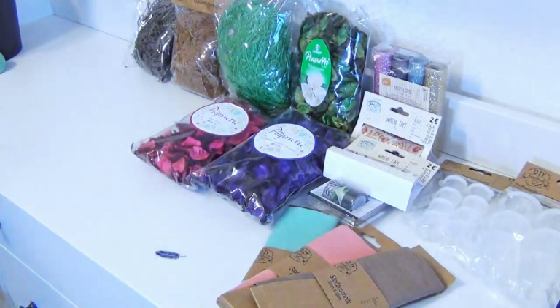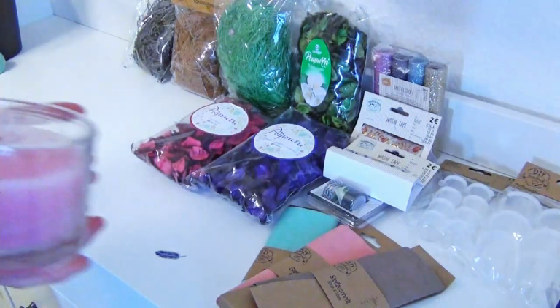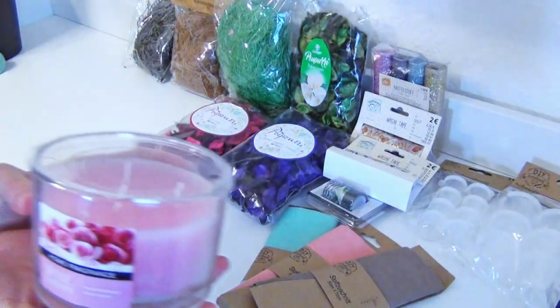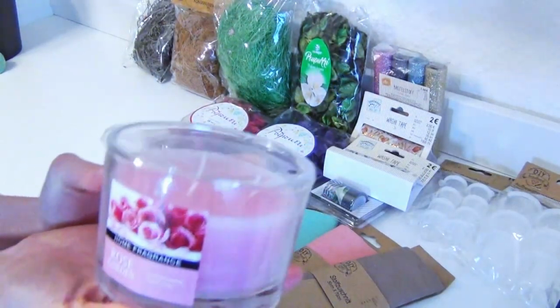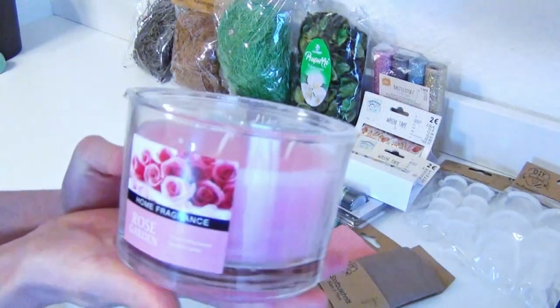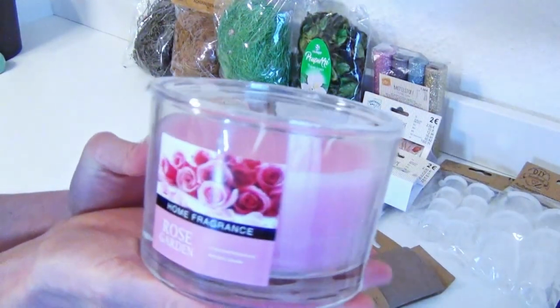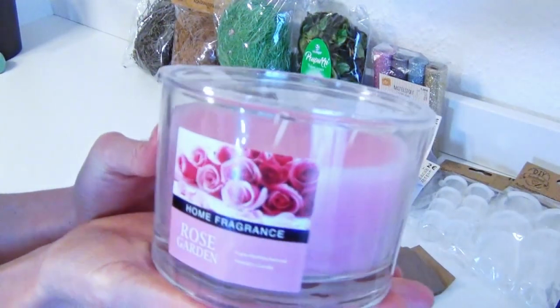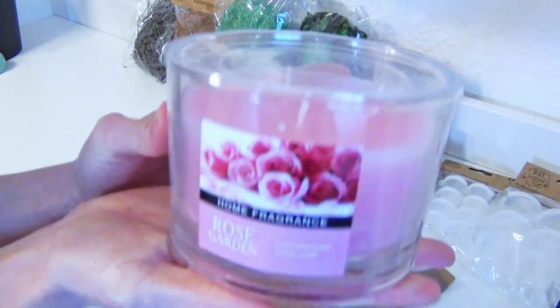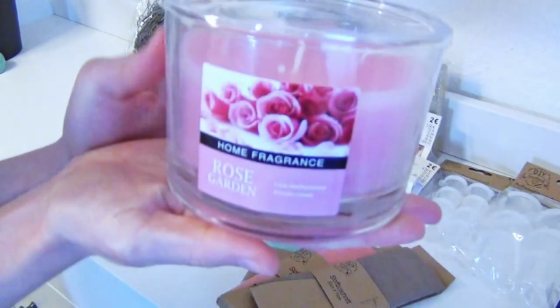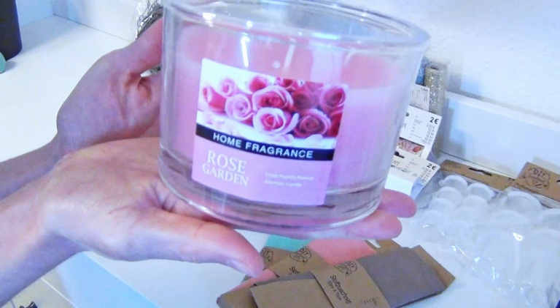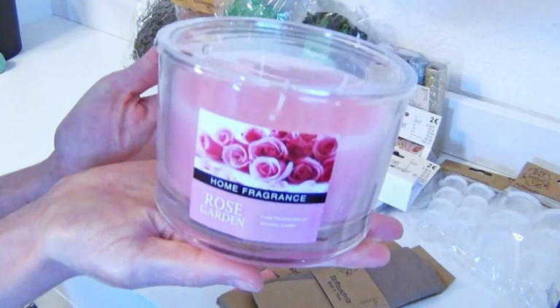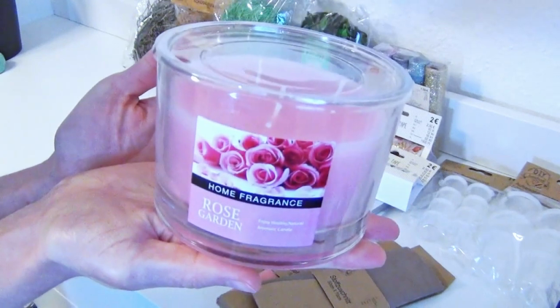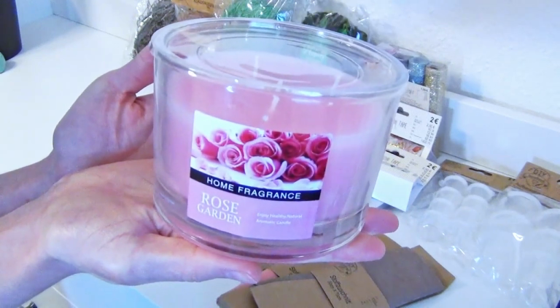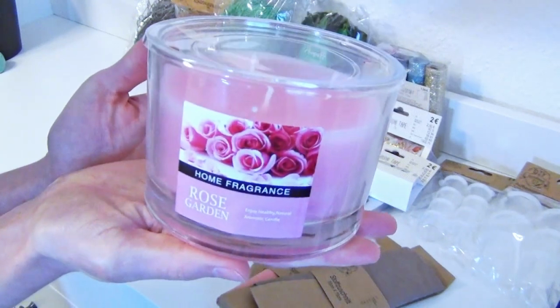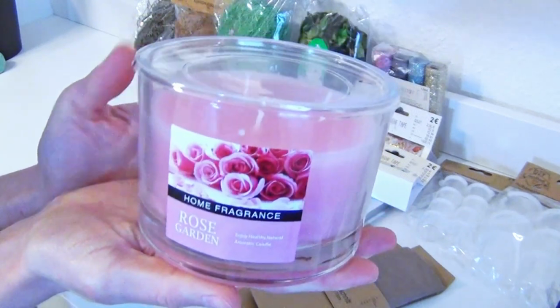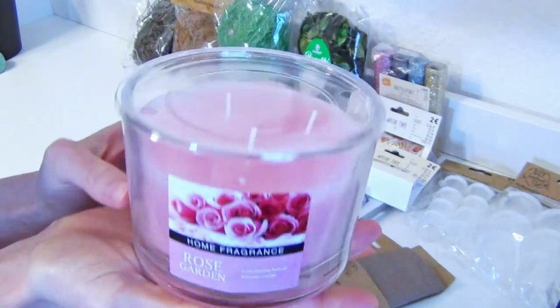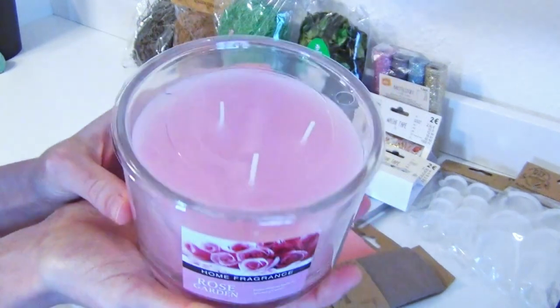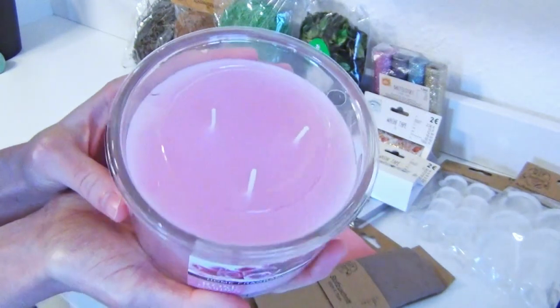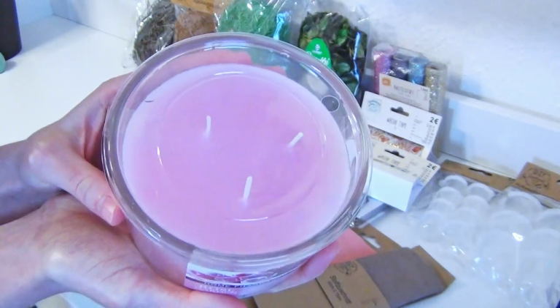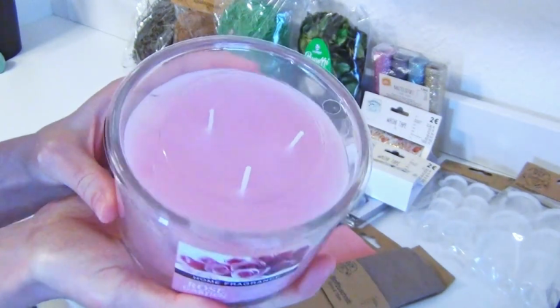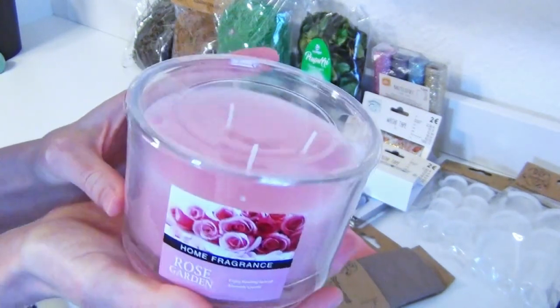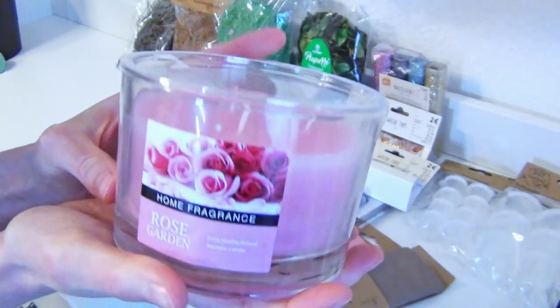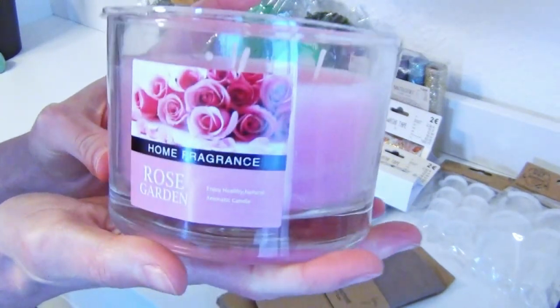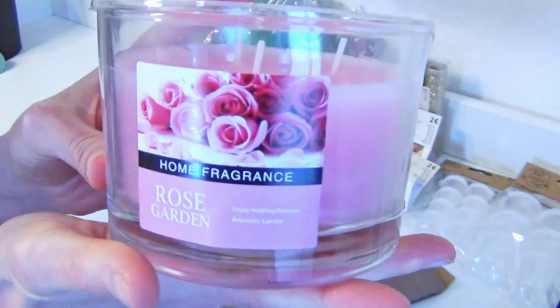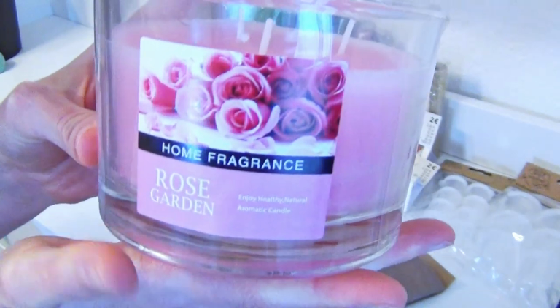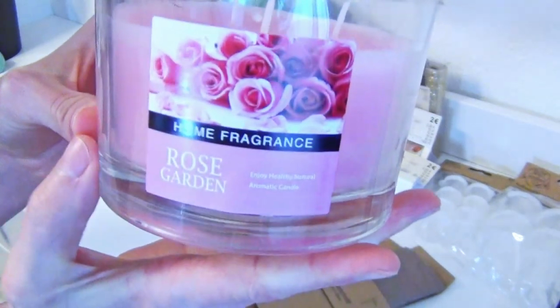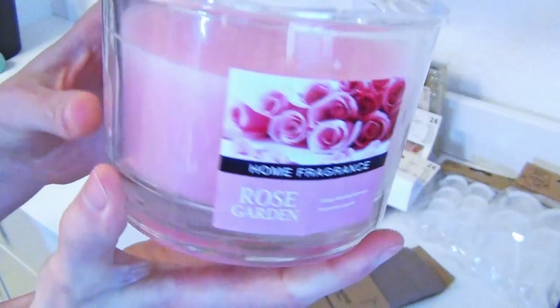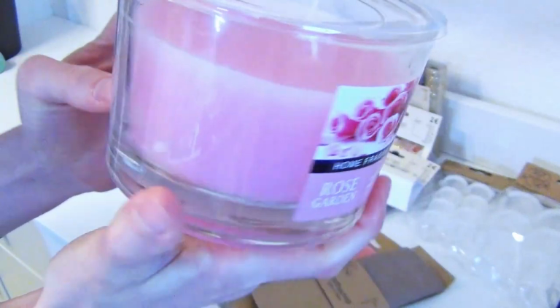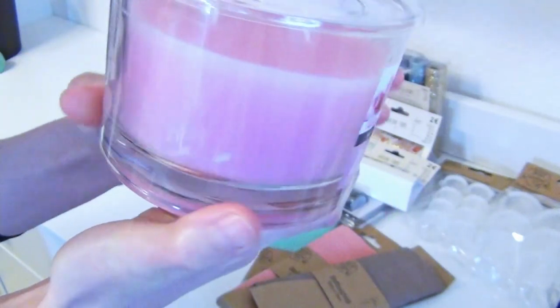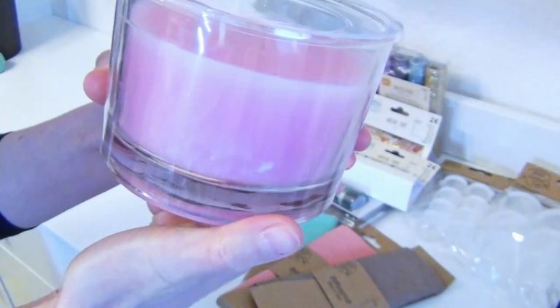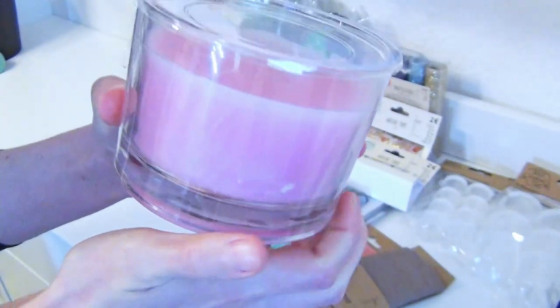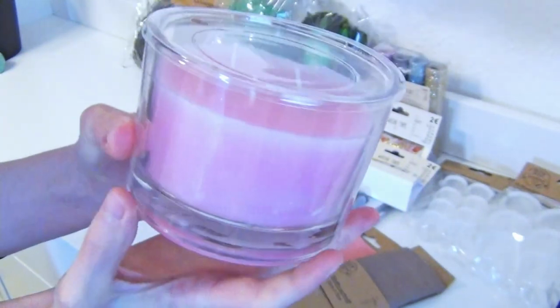Then I bought this candle that I thought is very pretty. If it is burnt down, I think I could use the leftover glass for a craft project as well, since it has a nice shape.